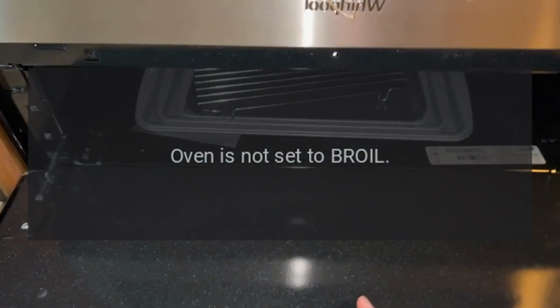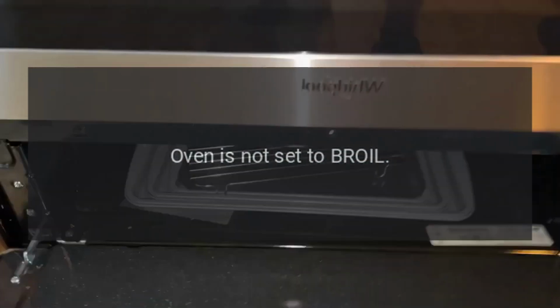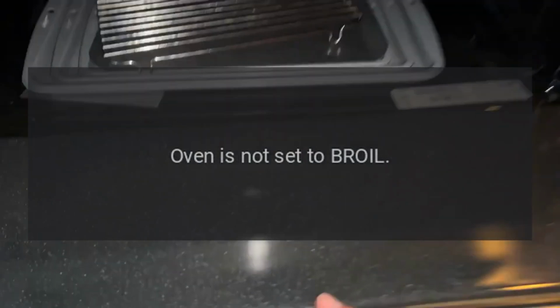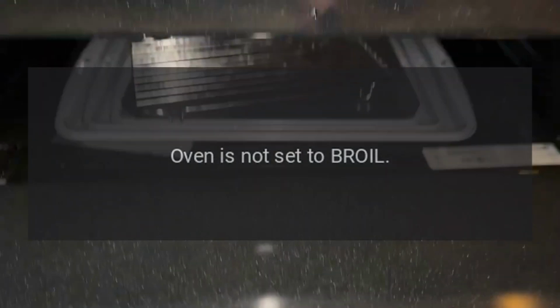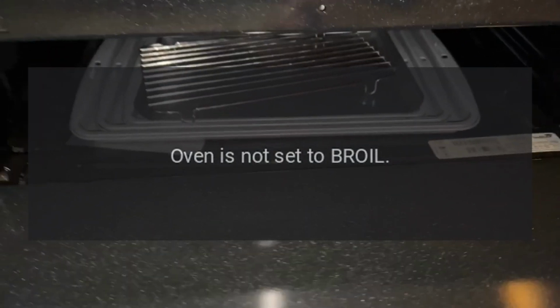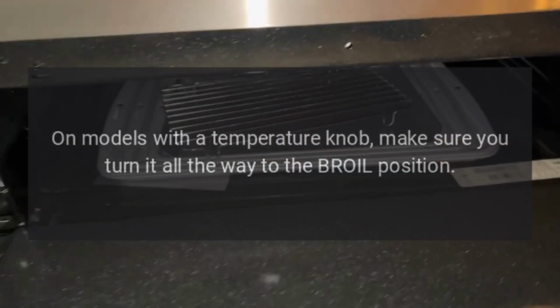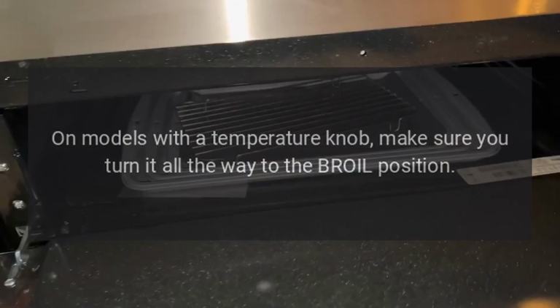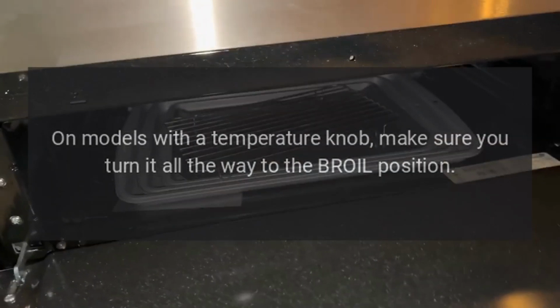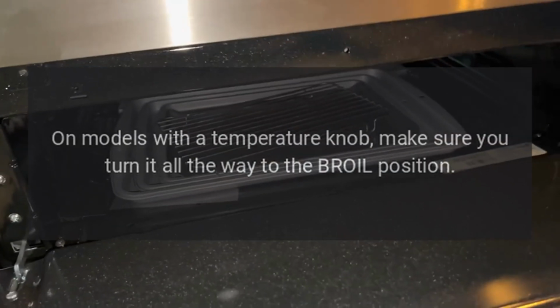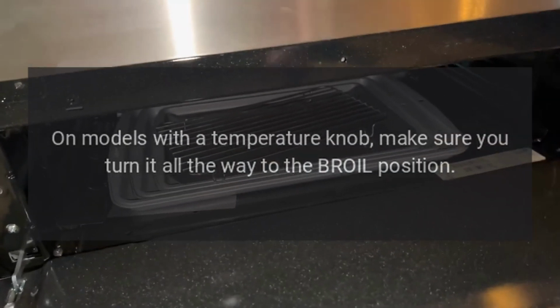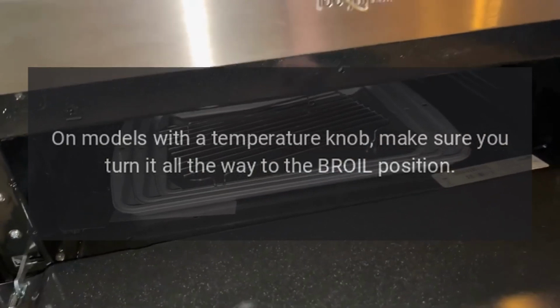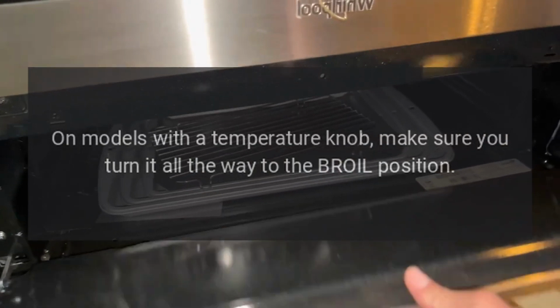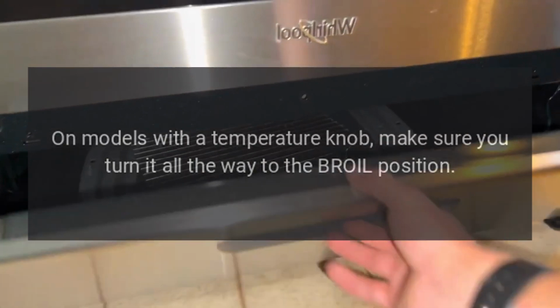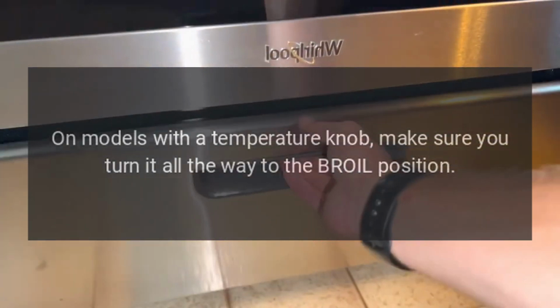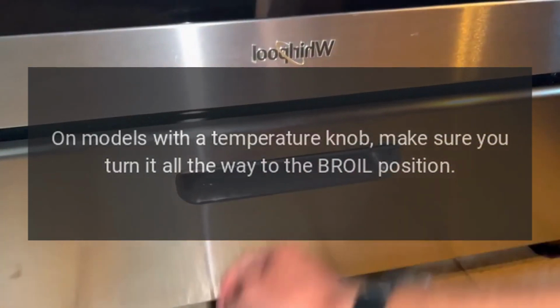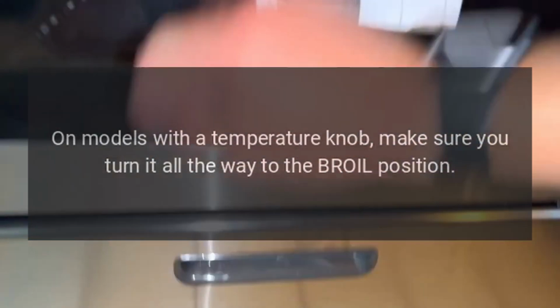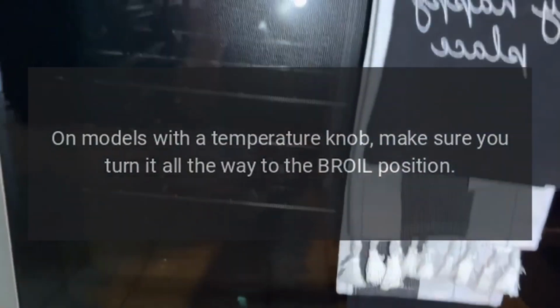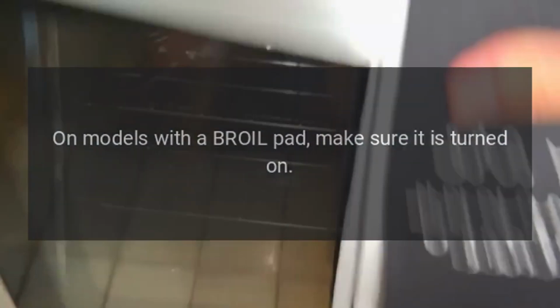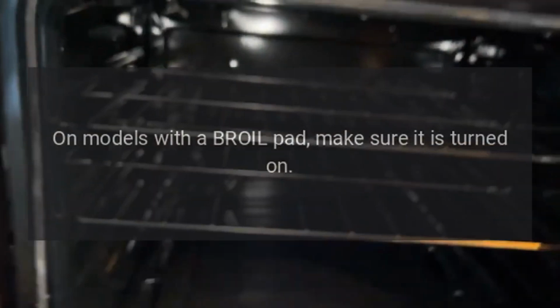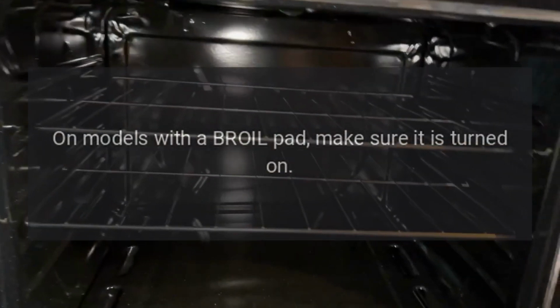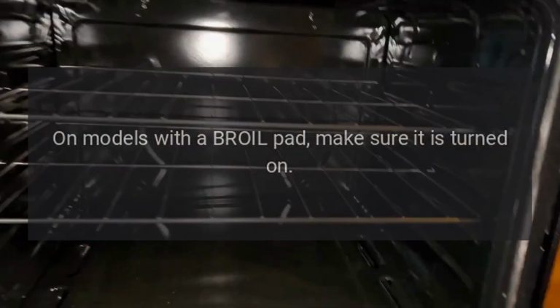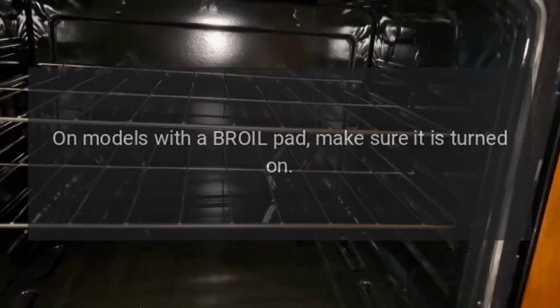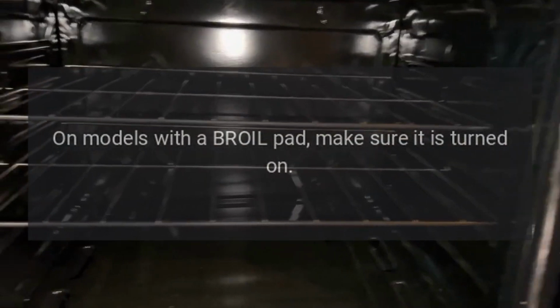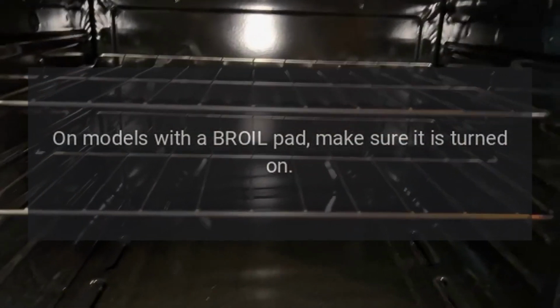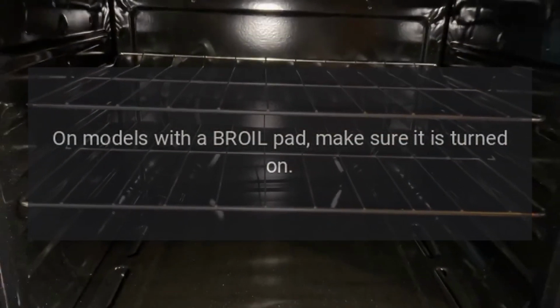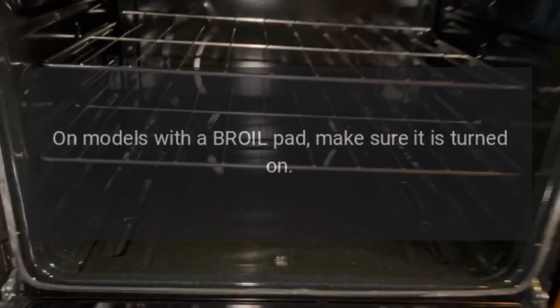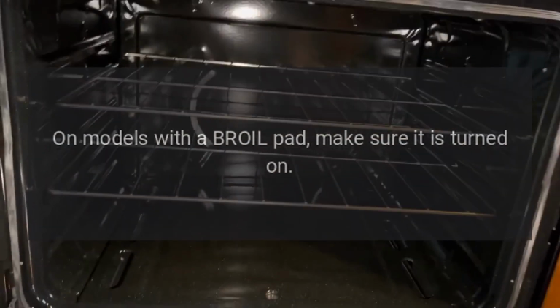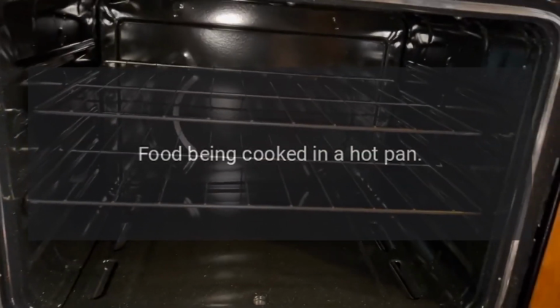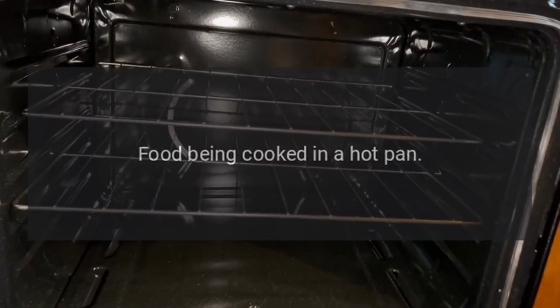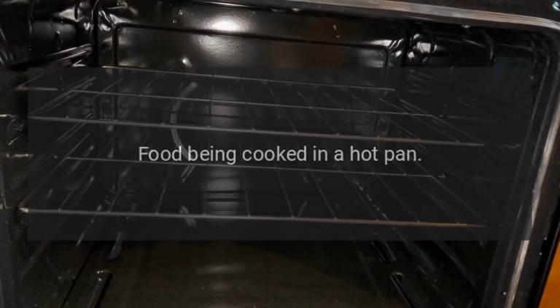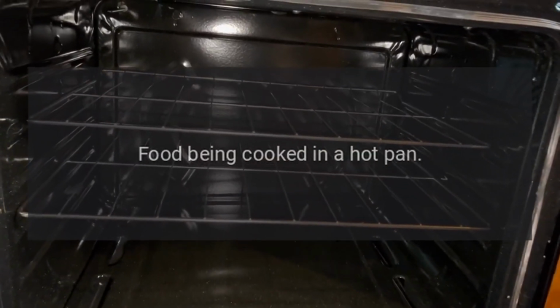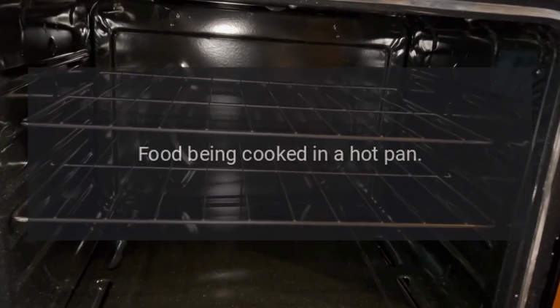Food does not broil properly: oven is not set to broil. On models with a temperature knob, make sure you turn it all the way to the broil position. On models with a broil pad, make sure it is turned on. Food being cooked in a hot pan.